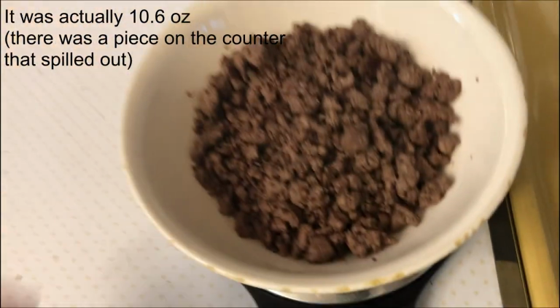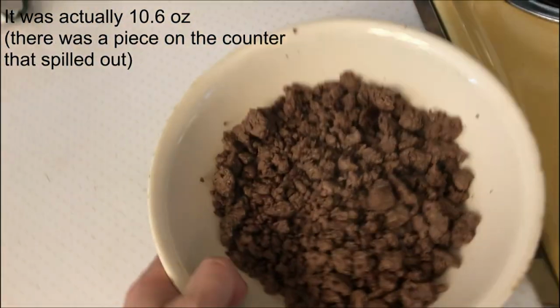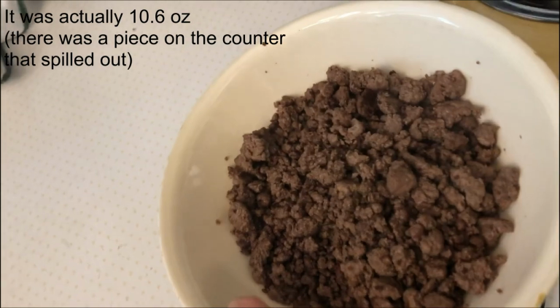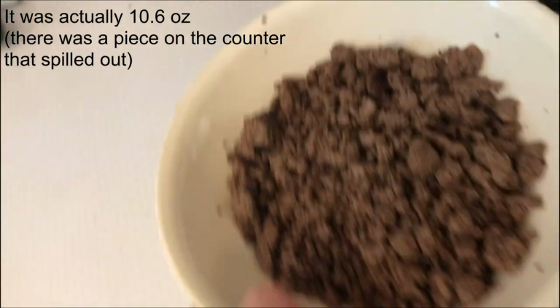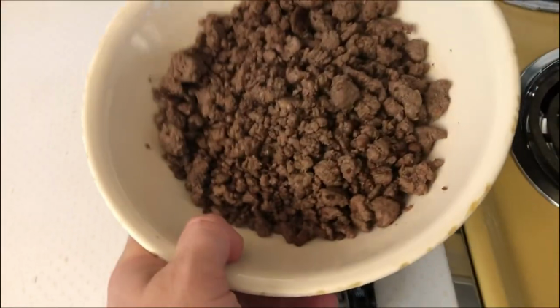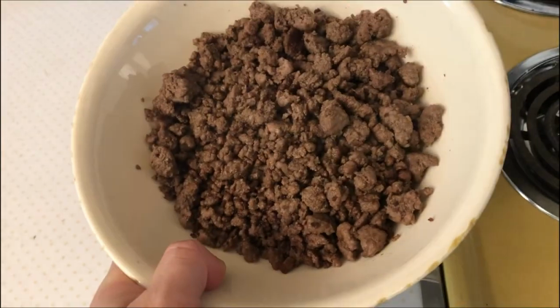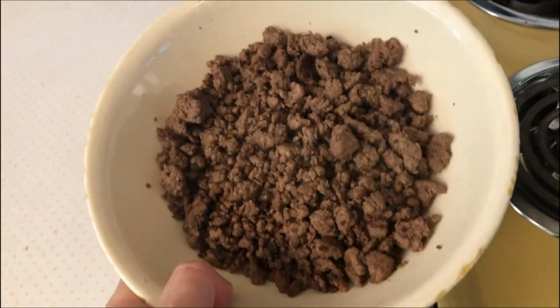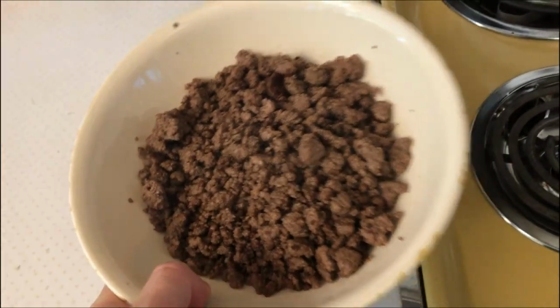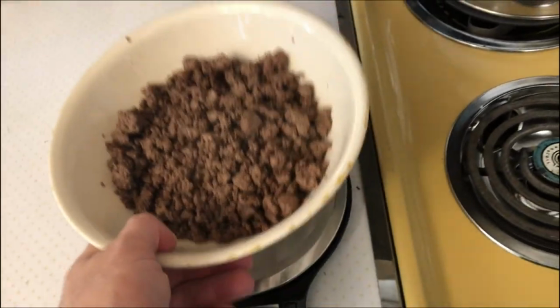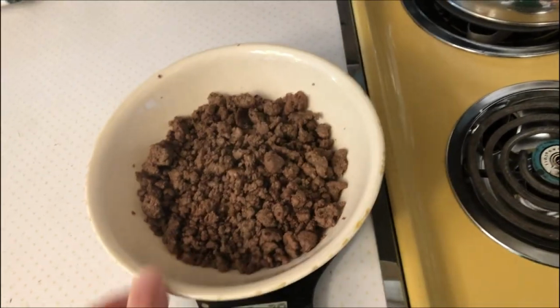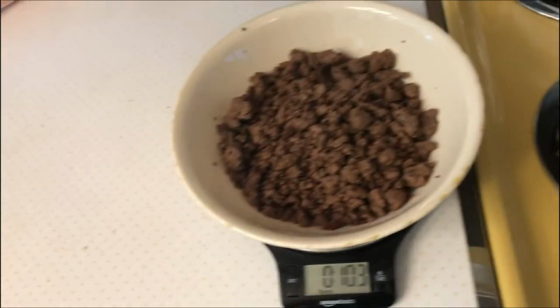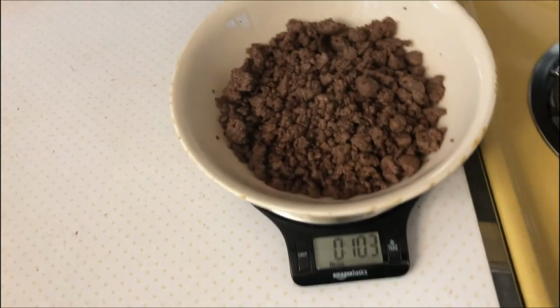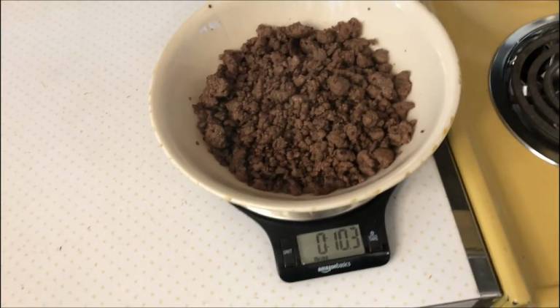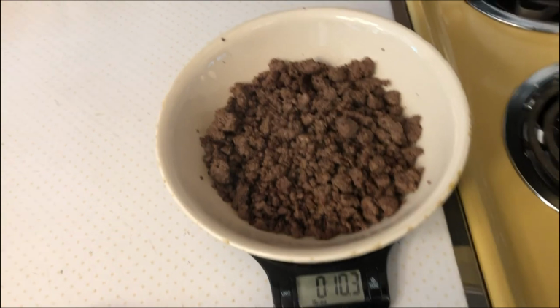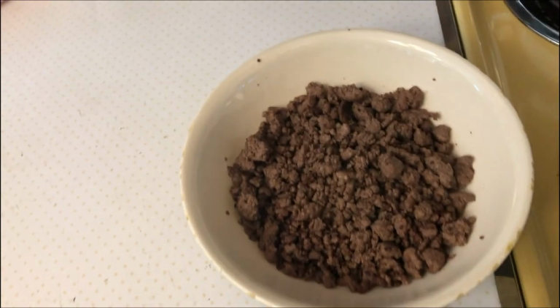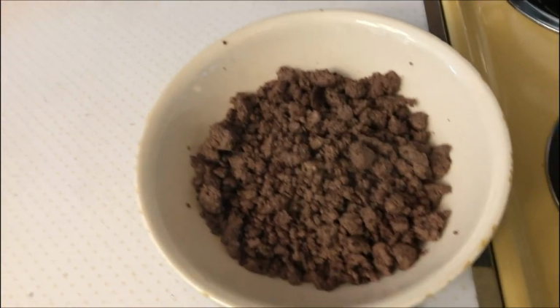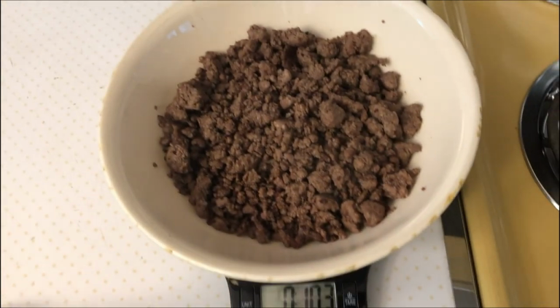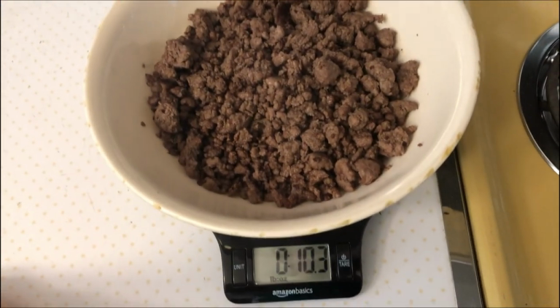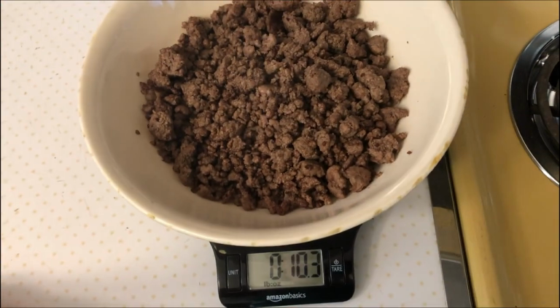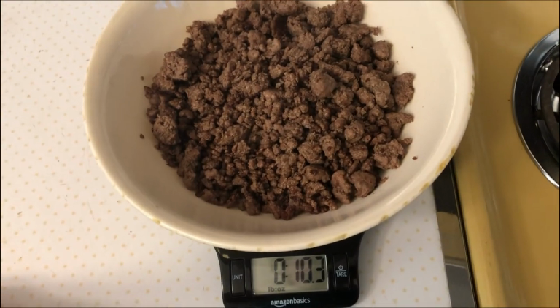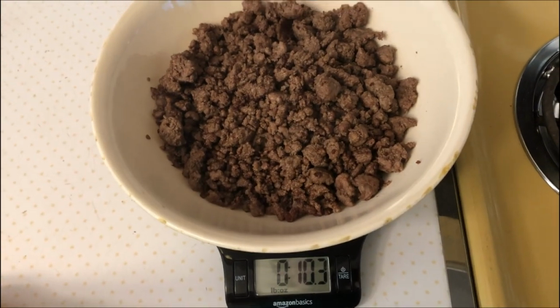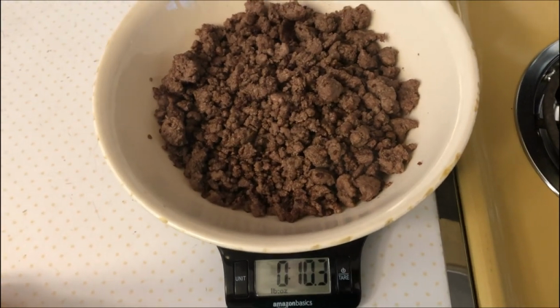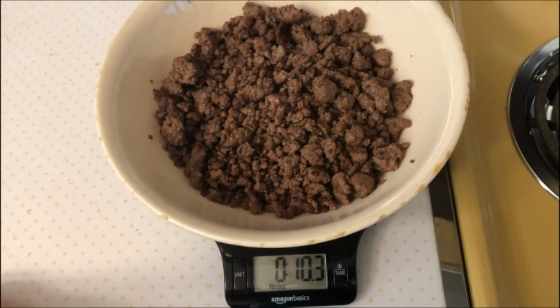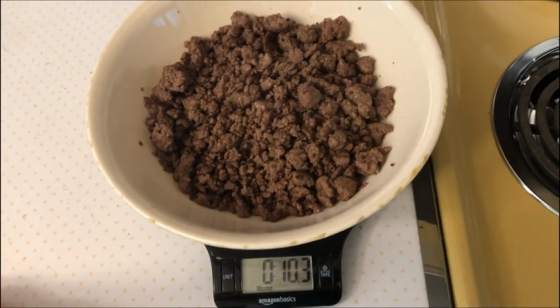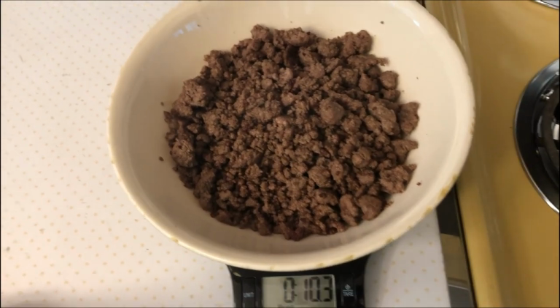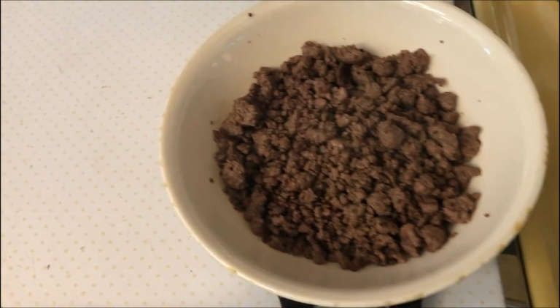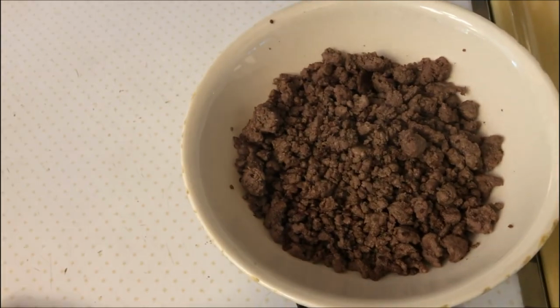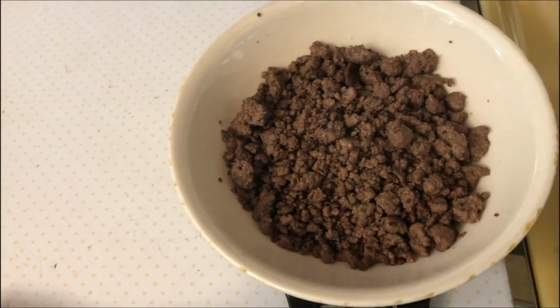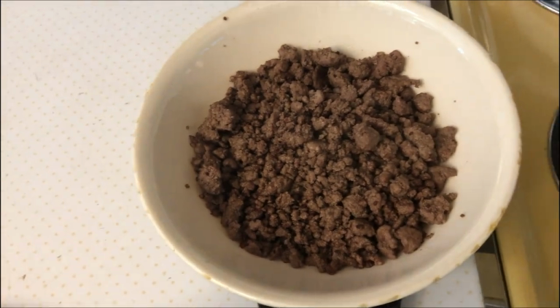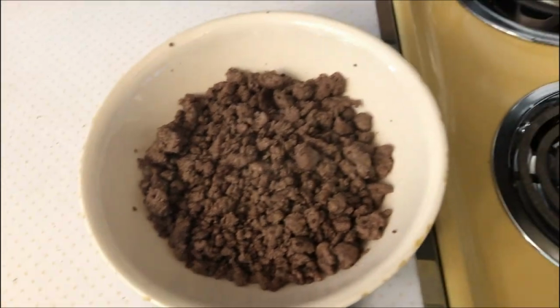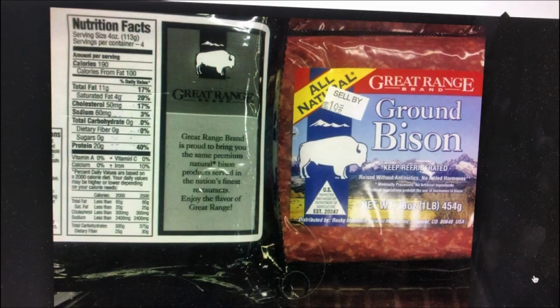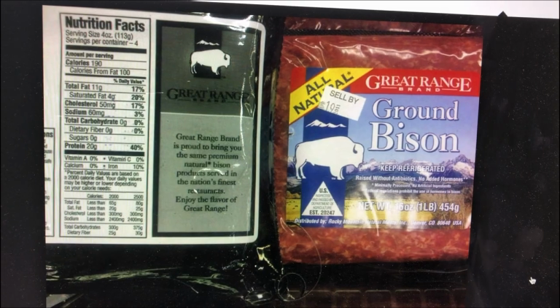So if you're cooking your meat and then putting it on a scale trying to measure it, I highly advise making sure you don't record inaccurate macros. Get the pre-cooked weight and then compare it to the cooked weight.